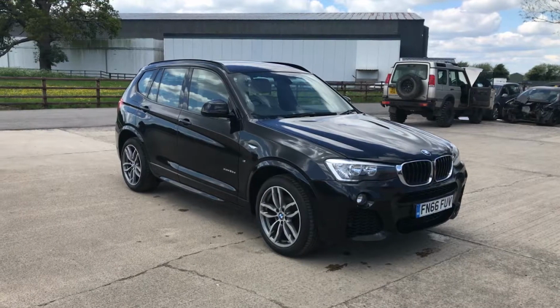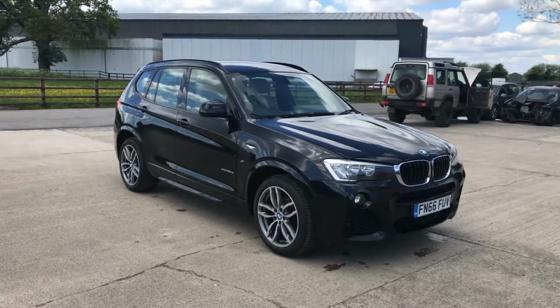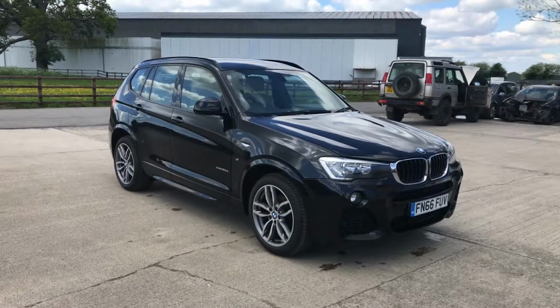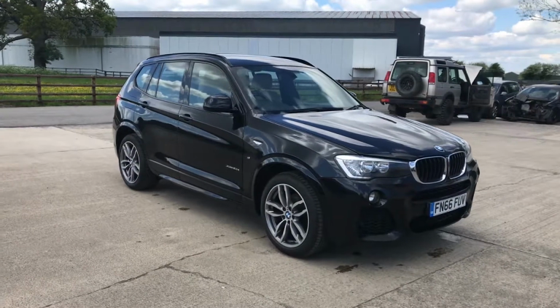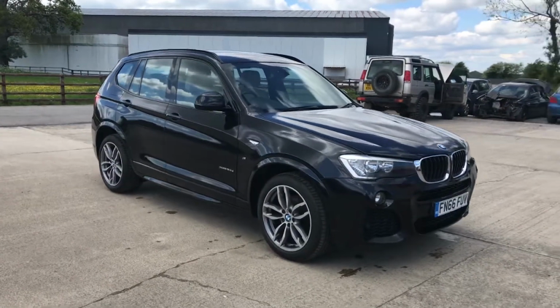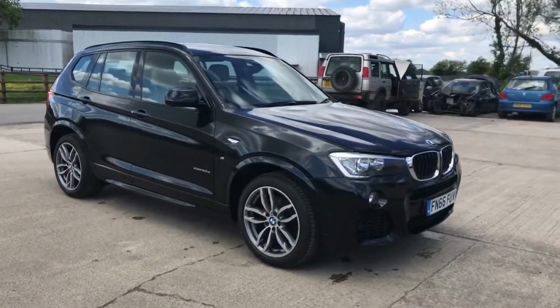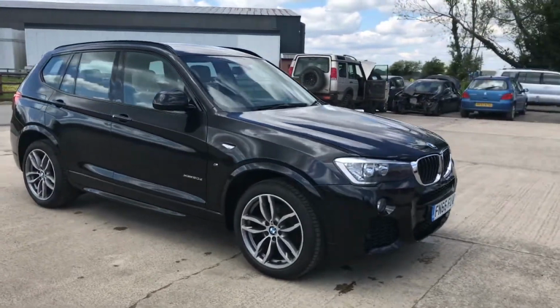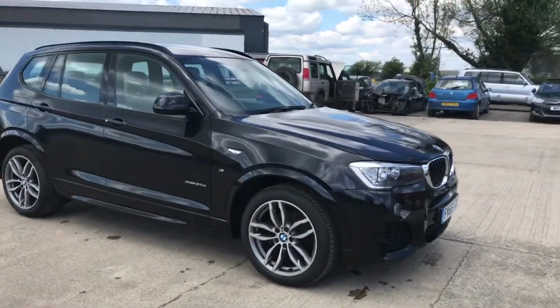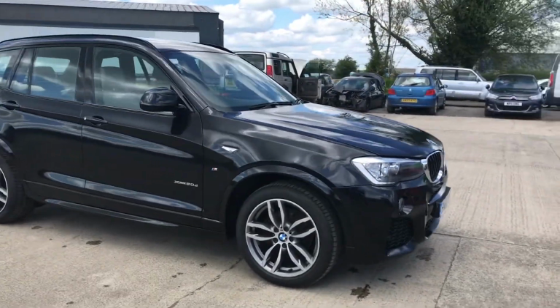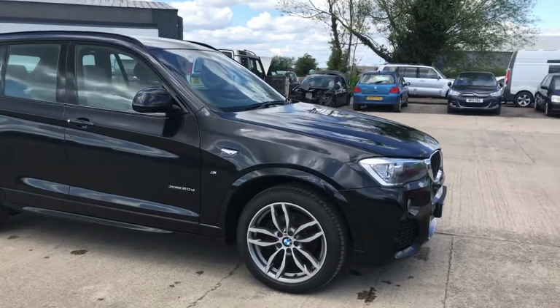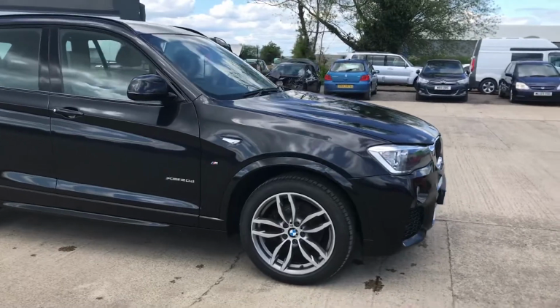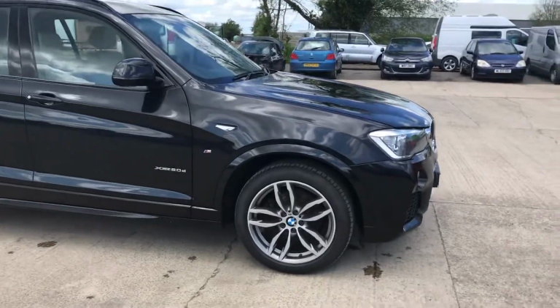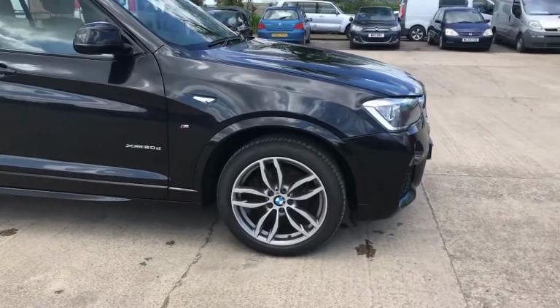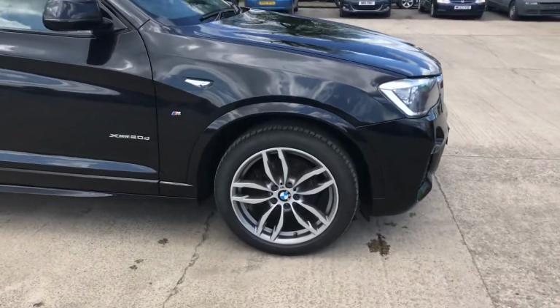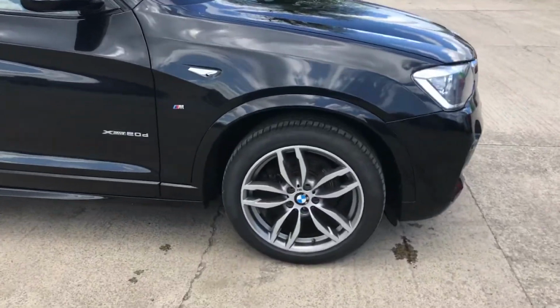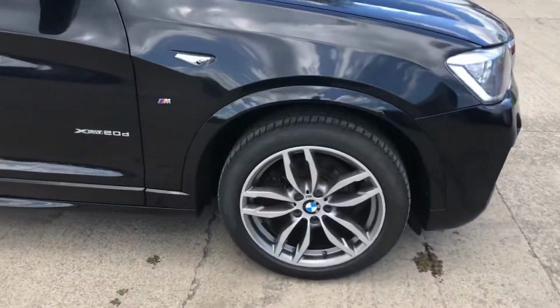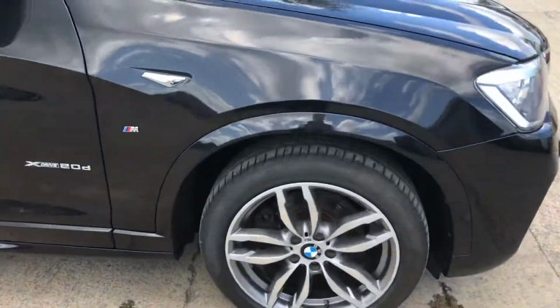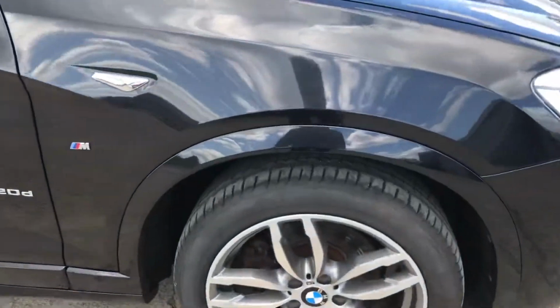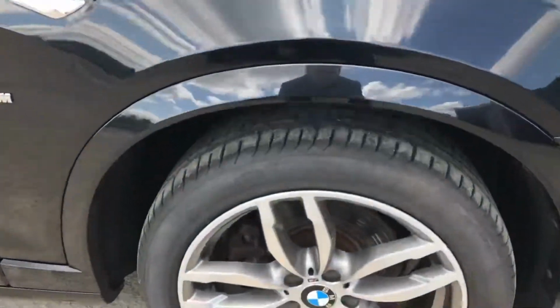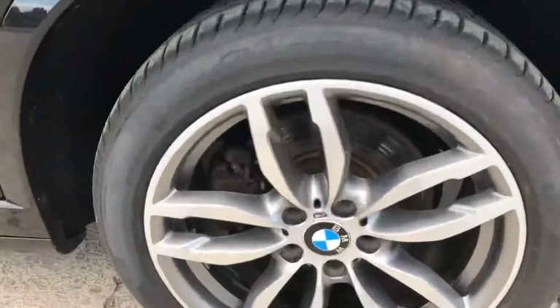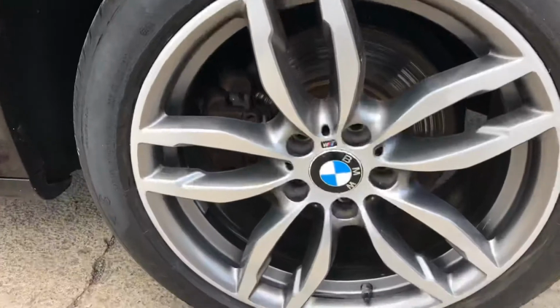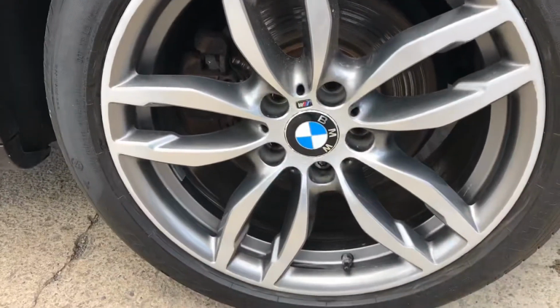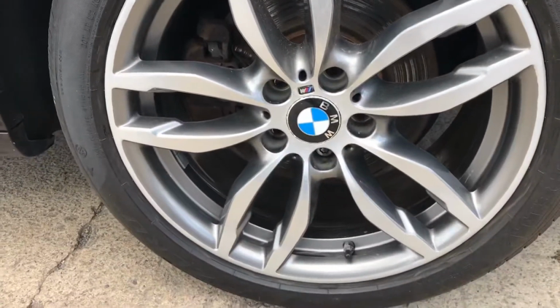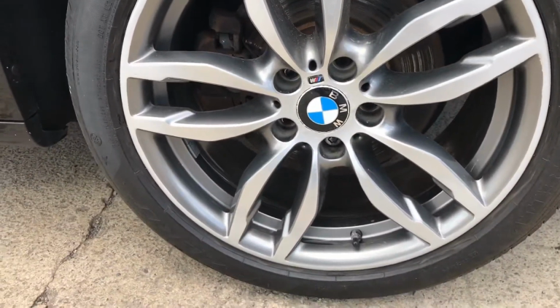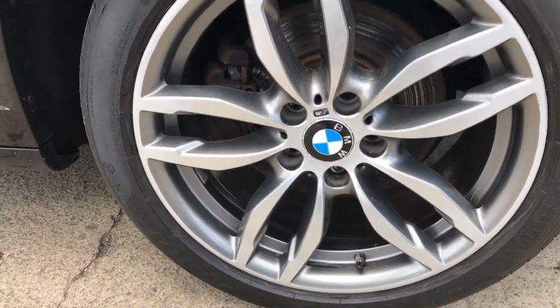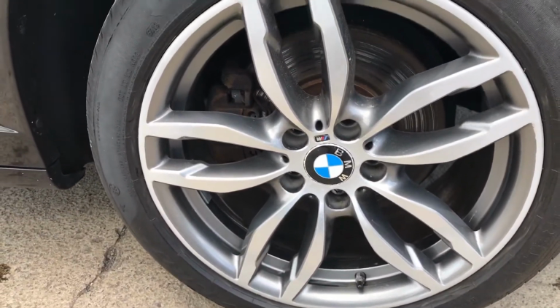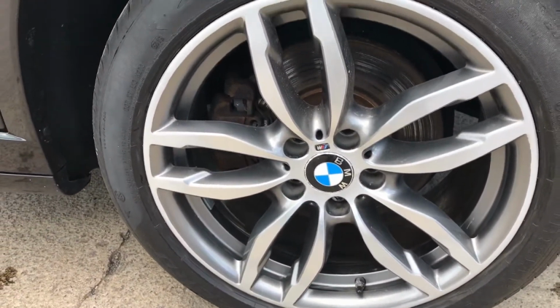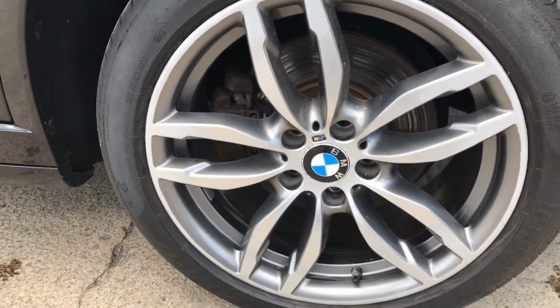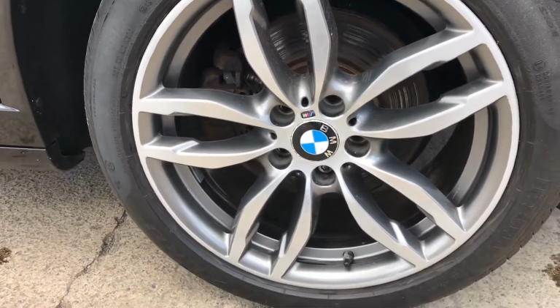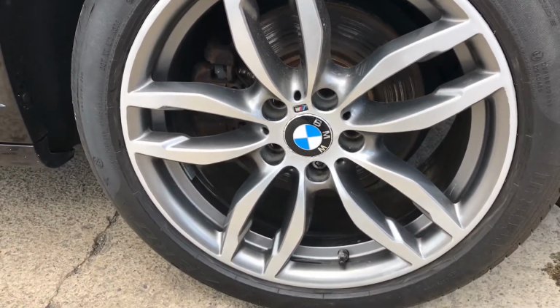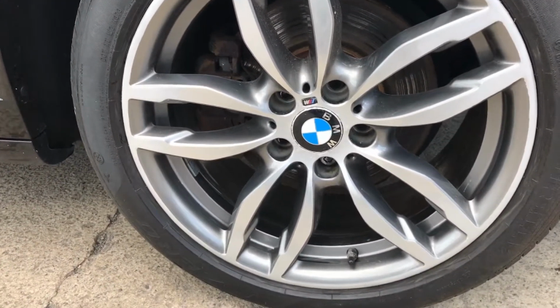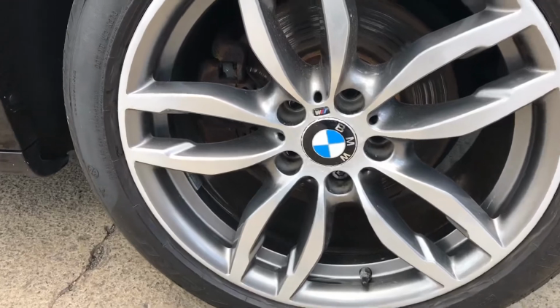Here we have the 66-plate BMW X3, doing our best to point out any marks or imperfections. Starting with the front right alloy and tyre — overall that alloy is in good shape, and you've just got a little bit of corrosion around the center cap in the middle there.